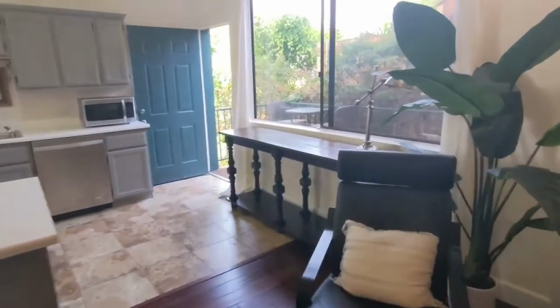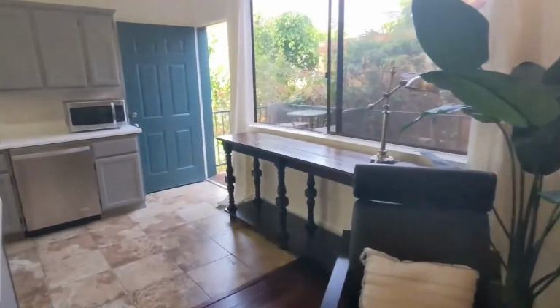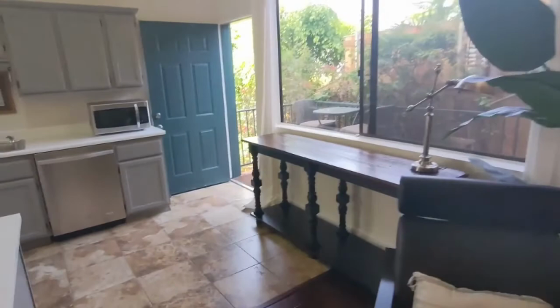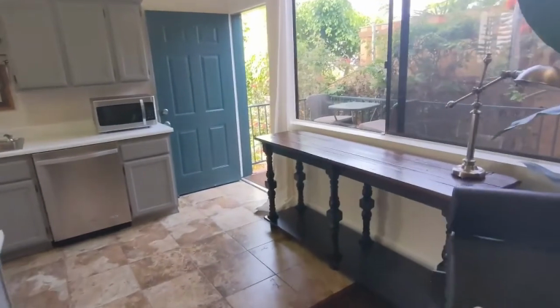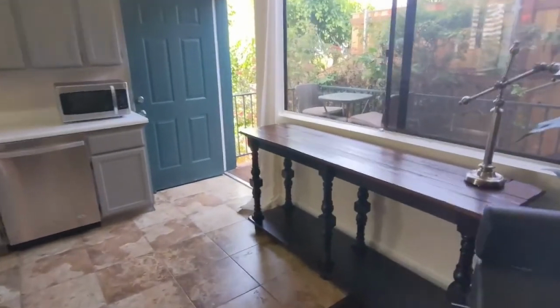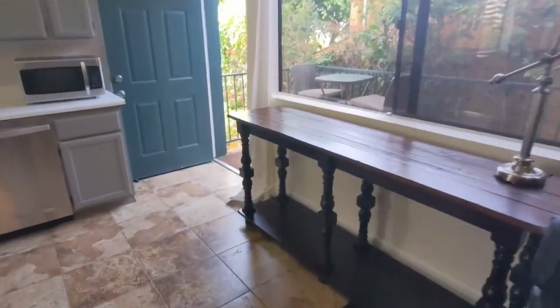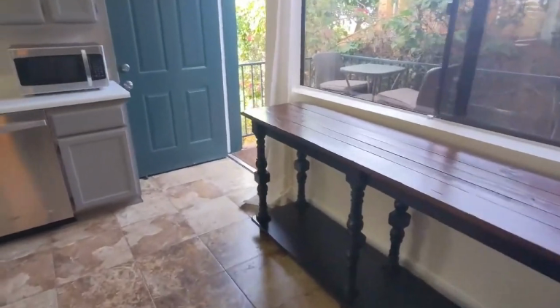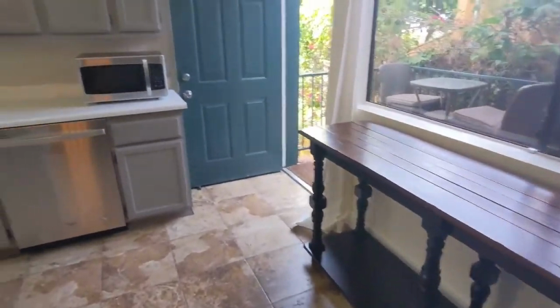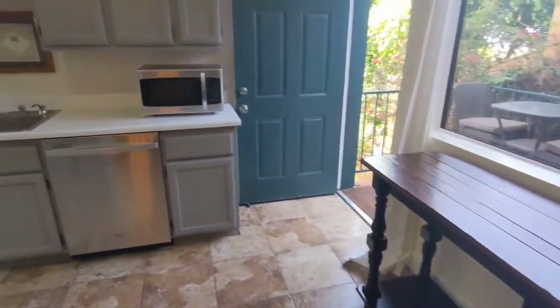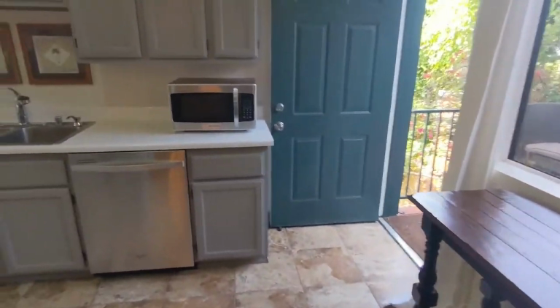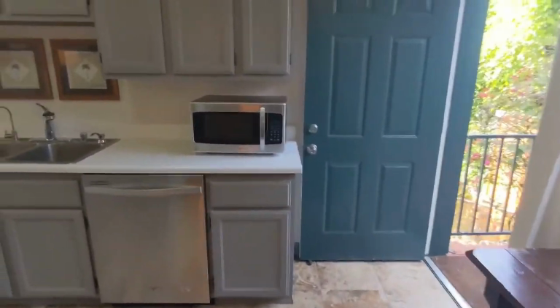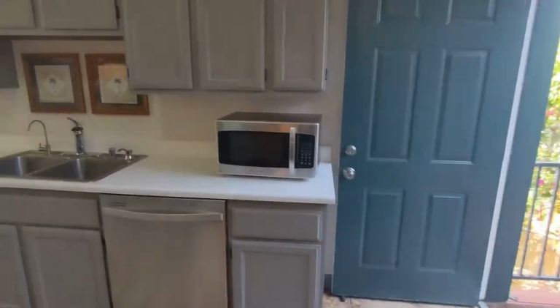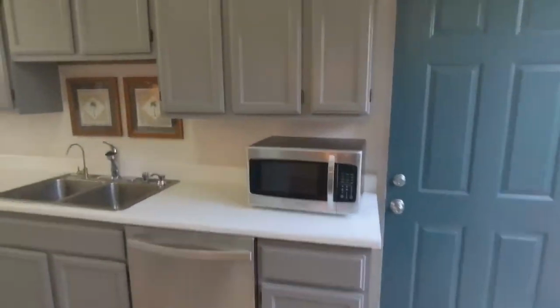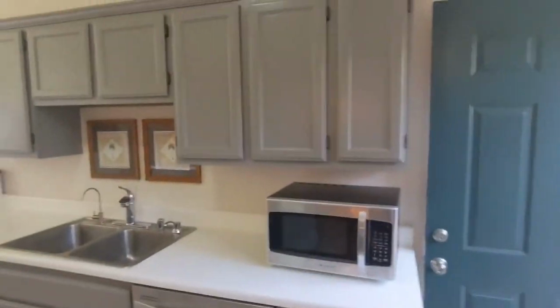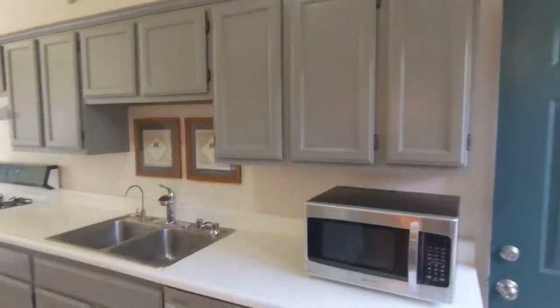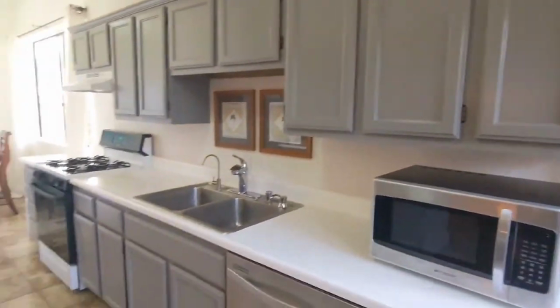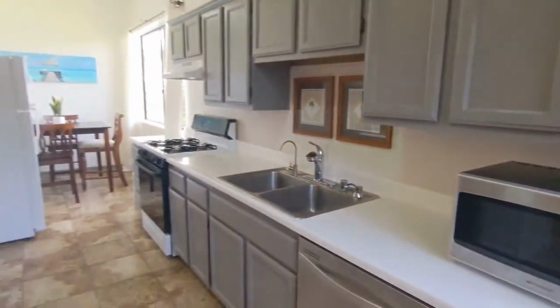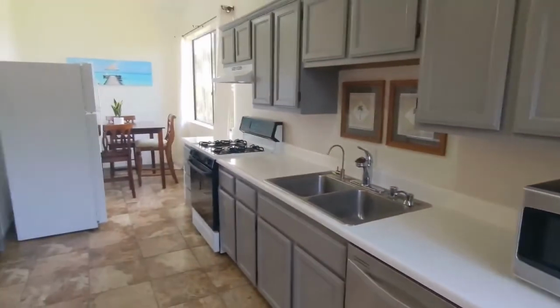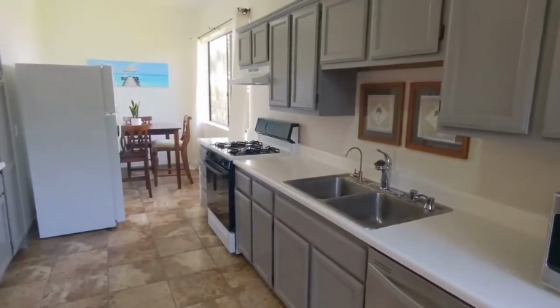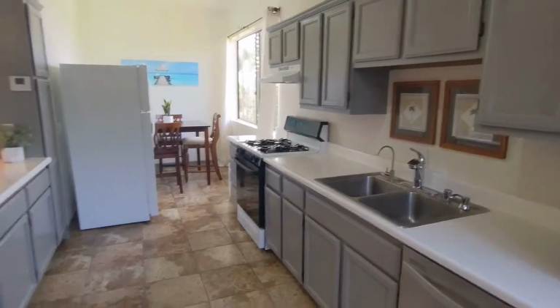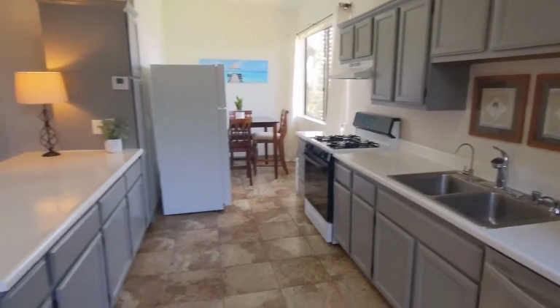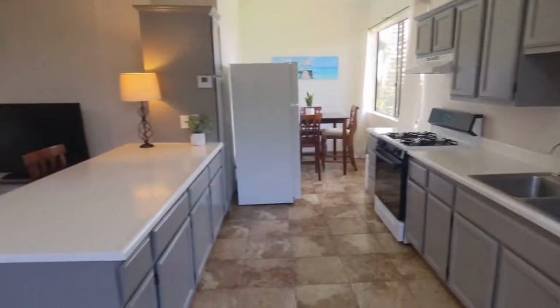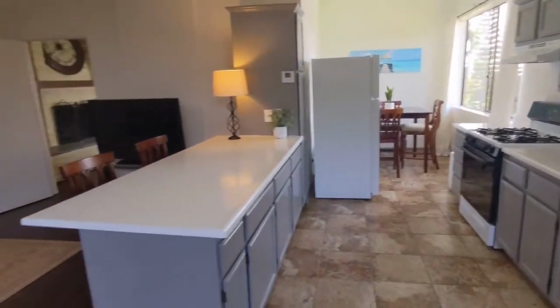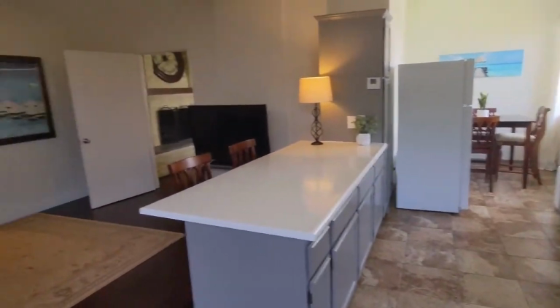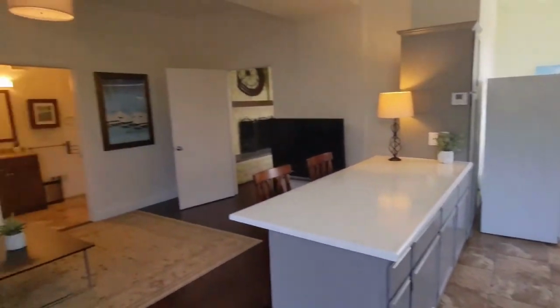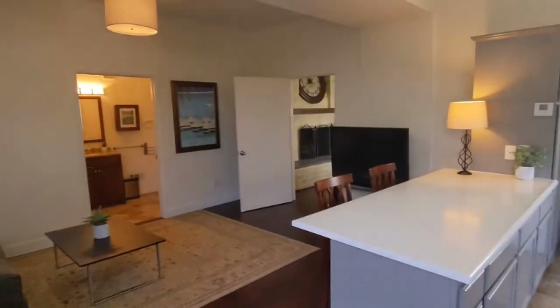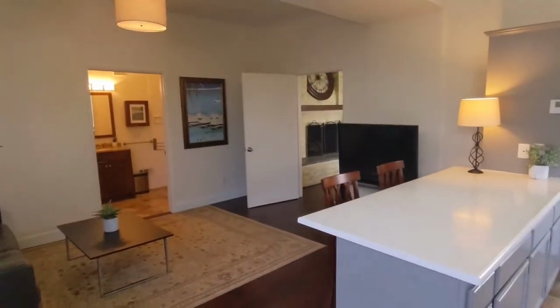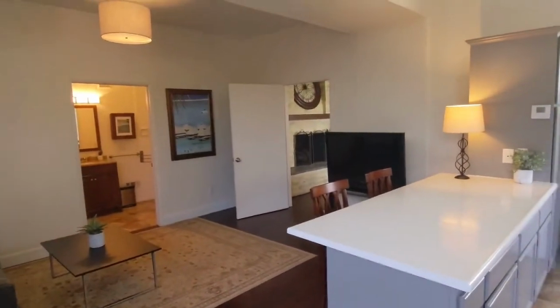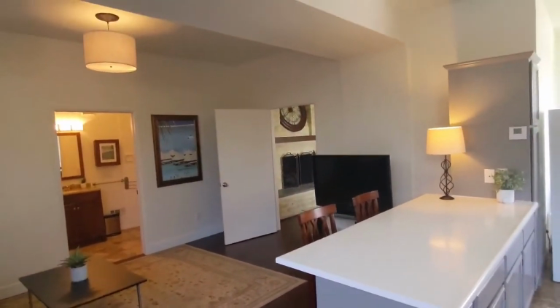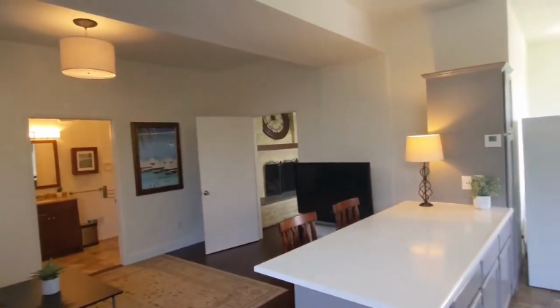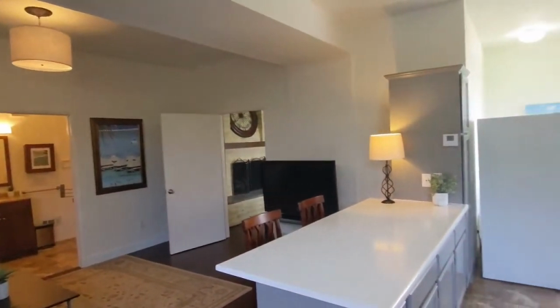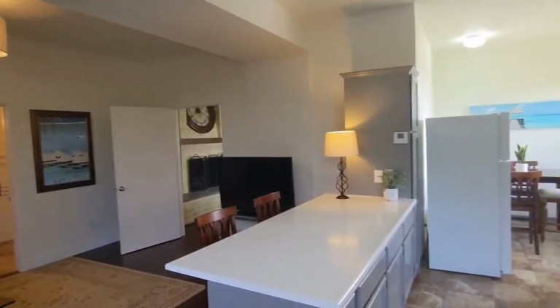Well, I shouldn't say full kitchen — I don't have any idea on the permits, but it is a habitable space.